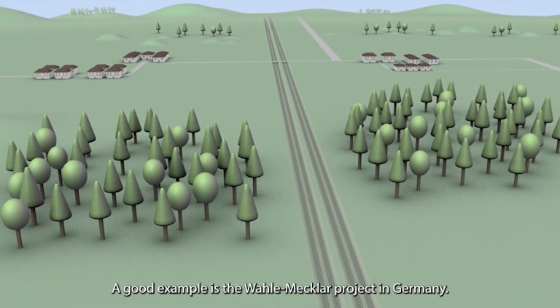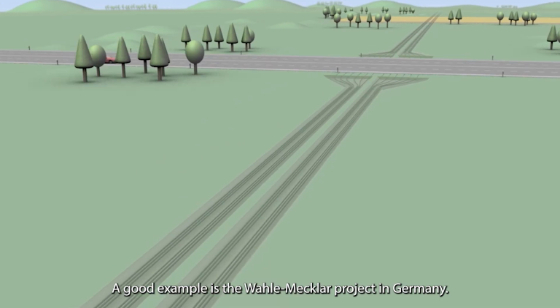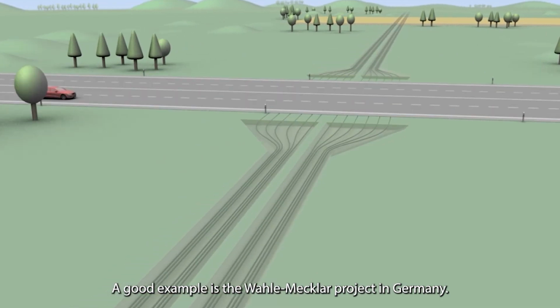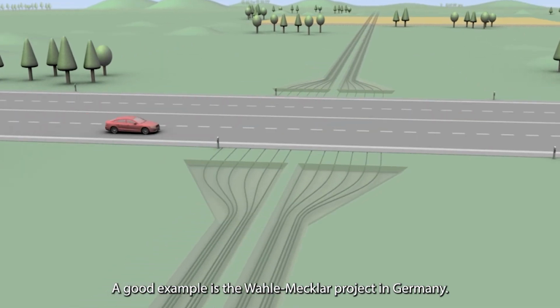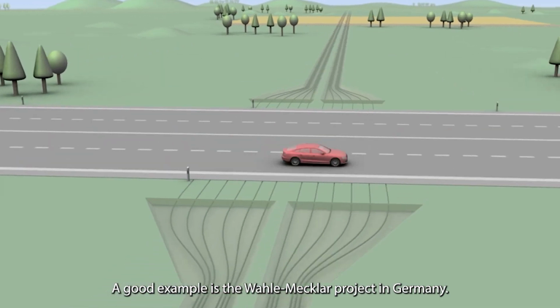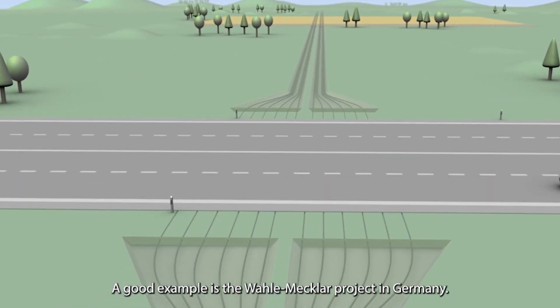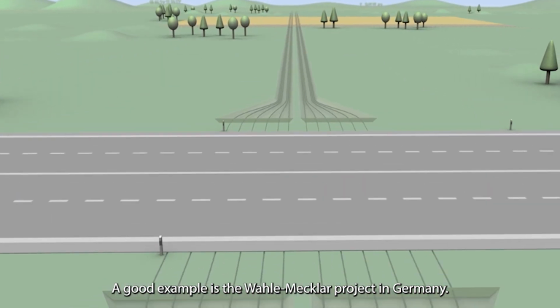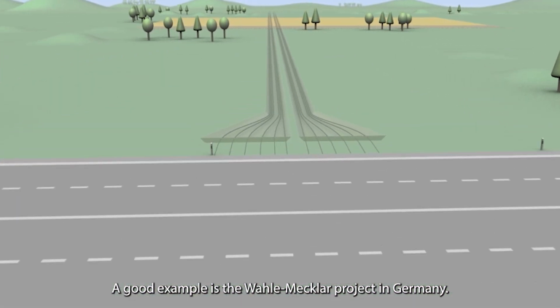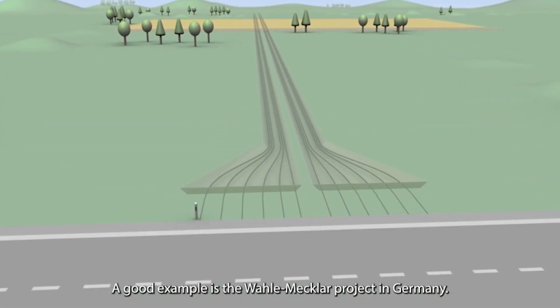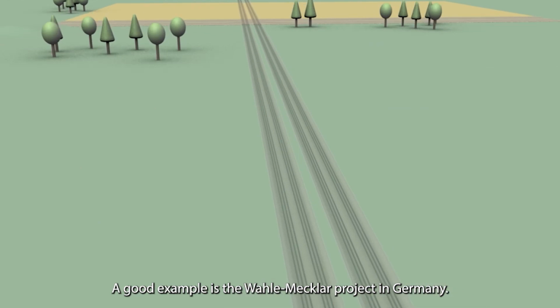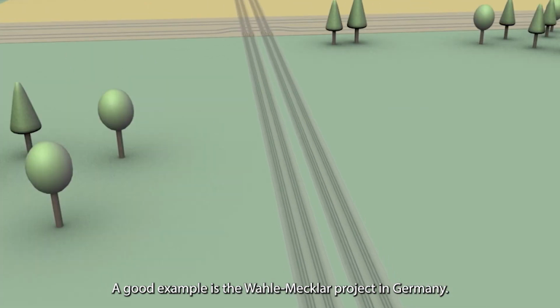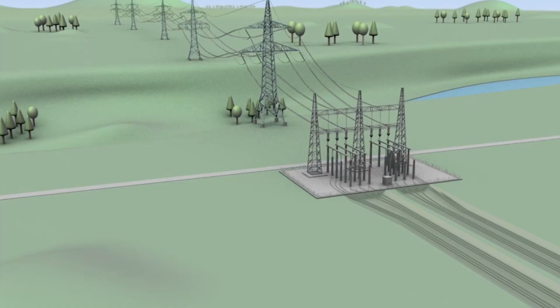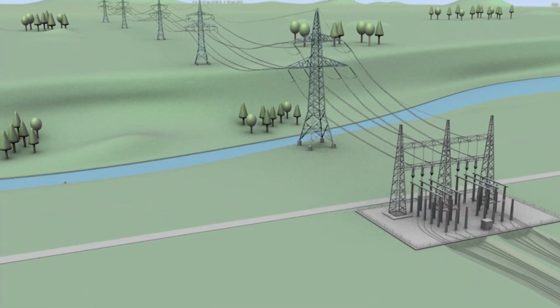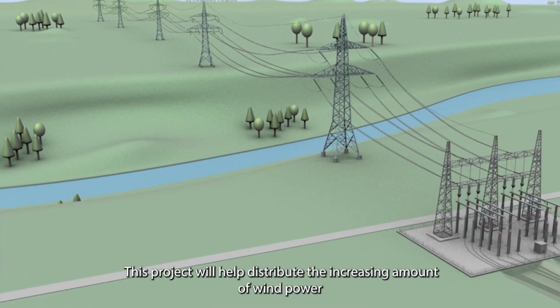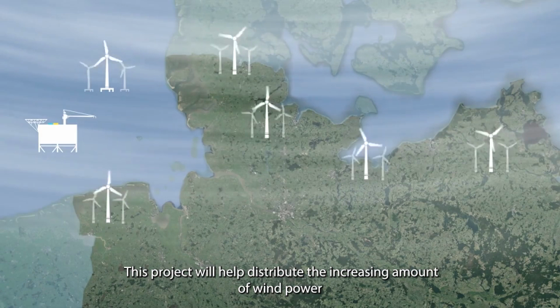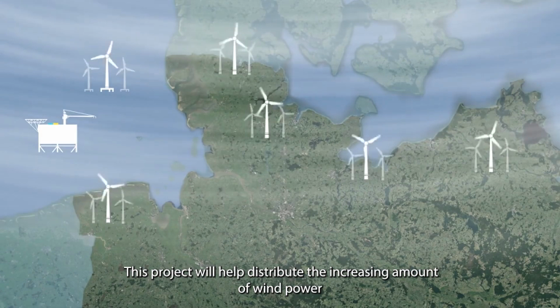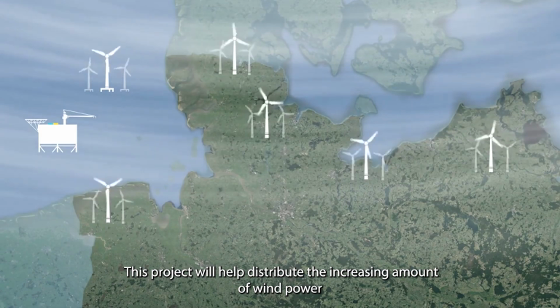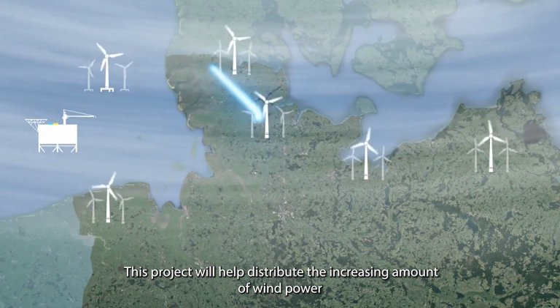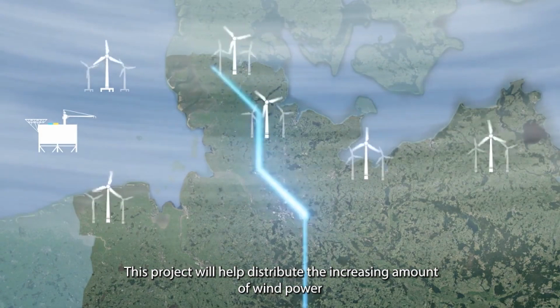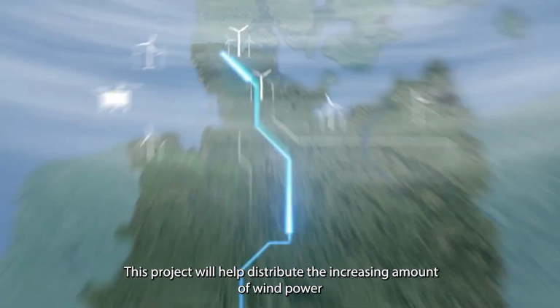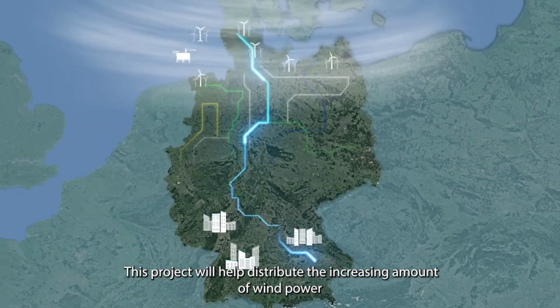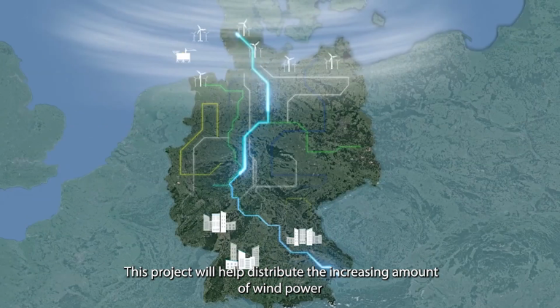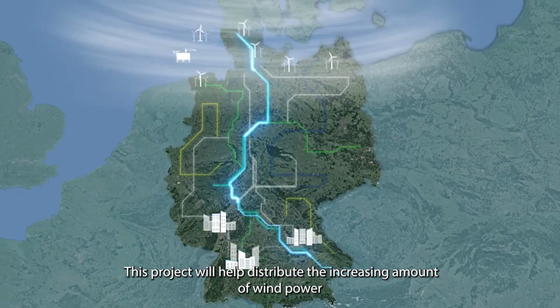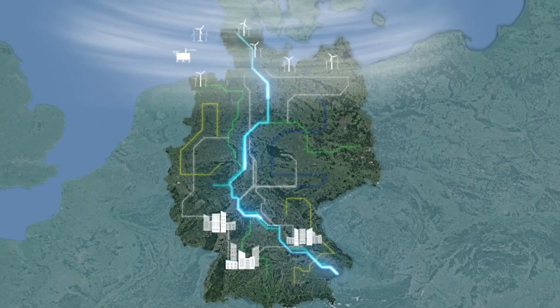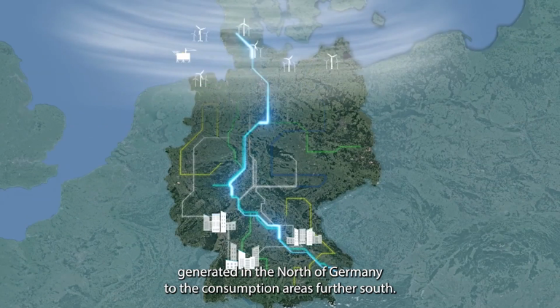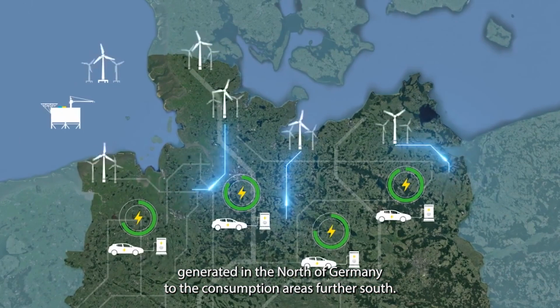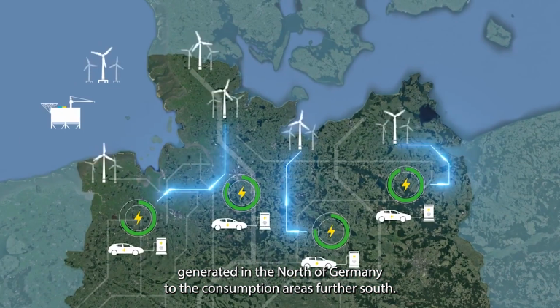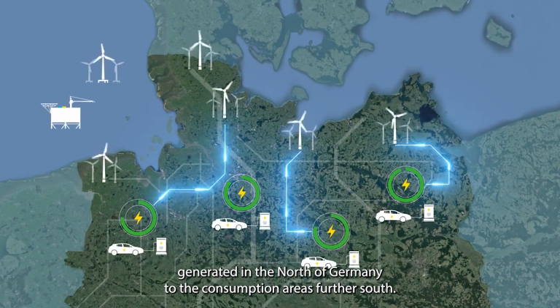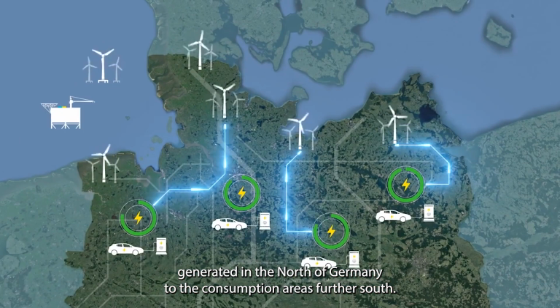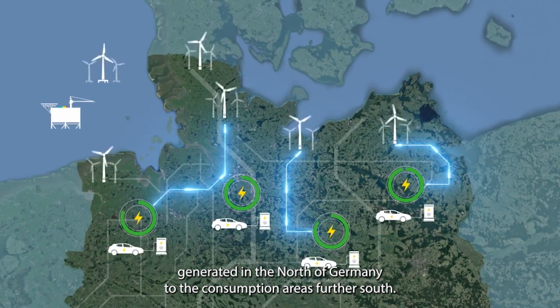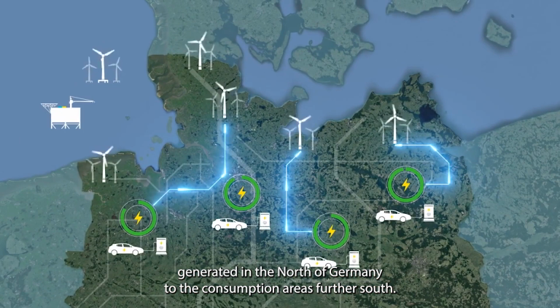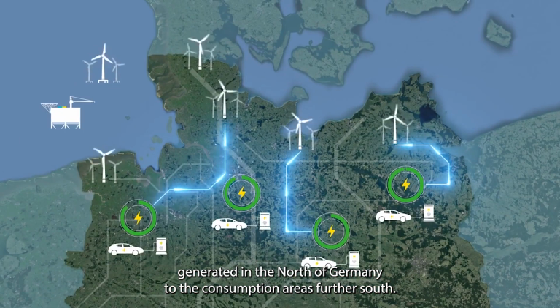A good example is the Wallemeckler project in Germany. This project will help distribute the increasing amounts of wind power generated in the north of Germany to the consumption areas further south.